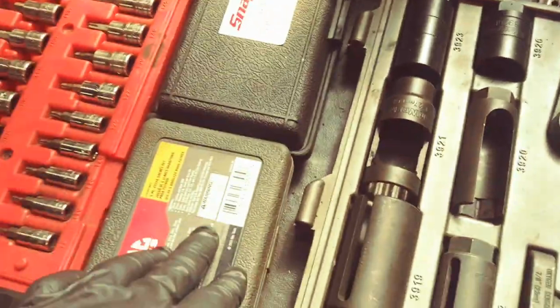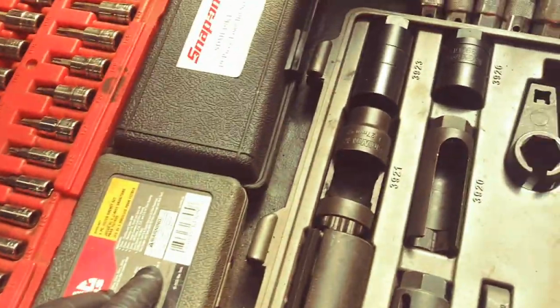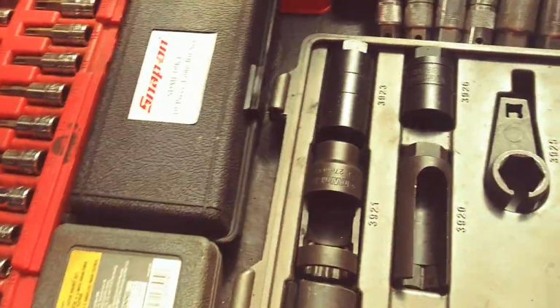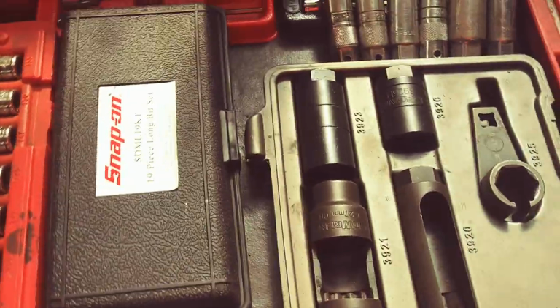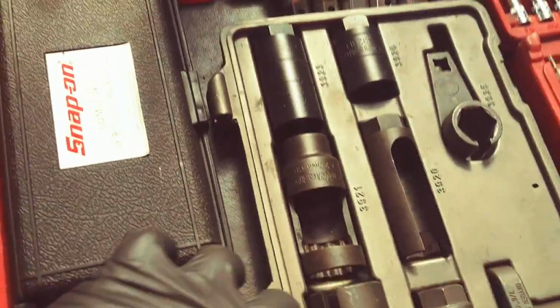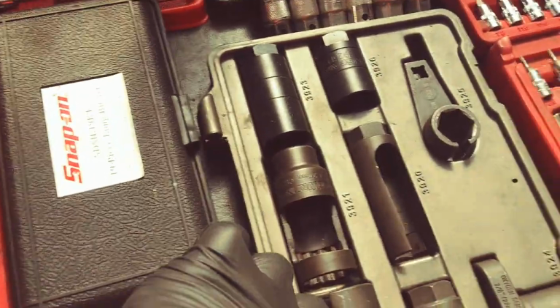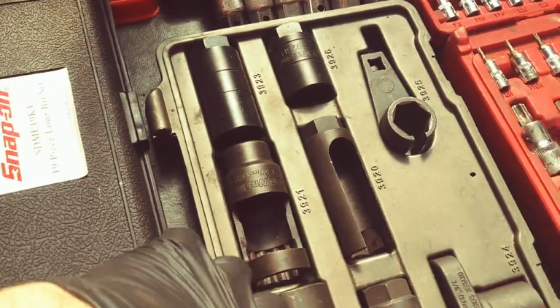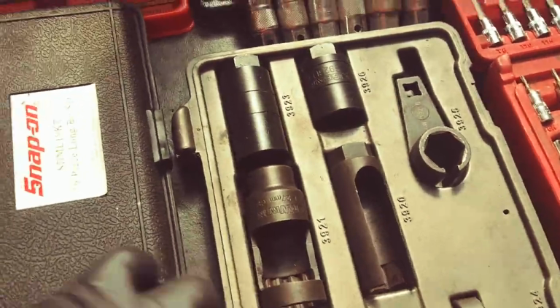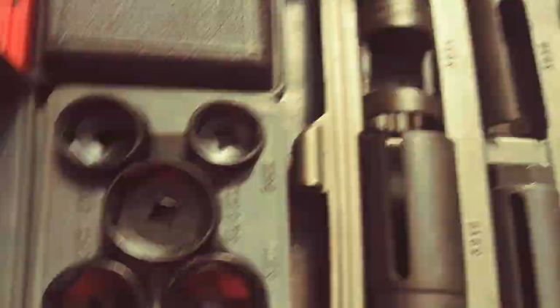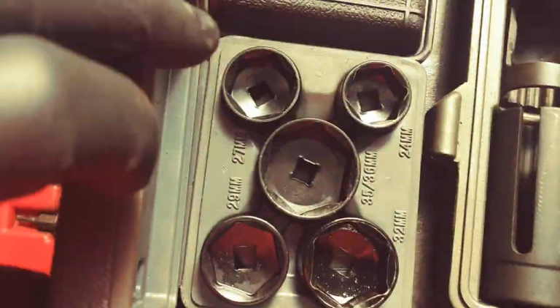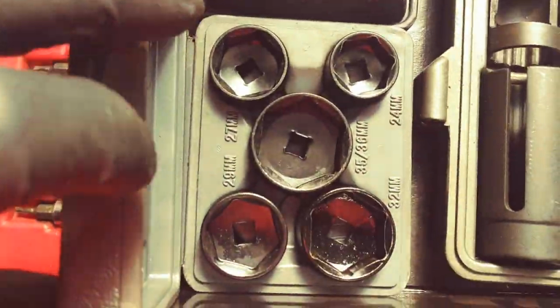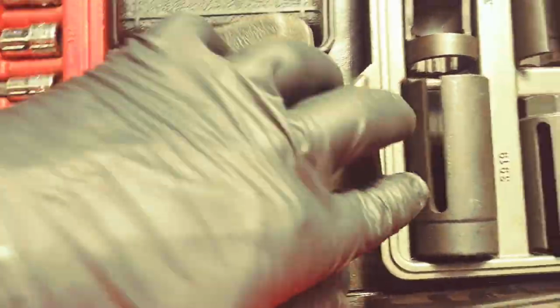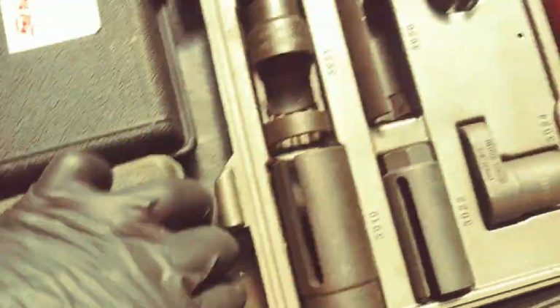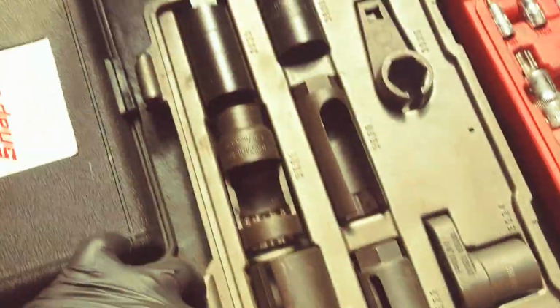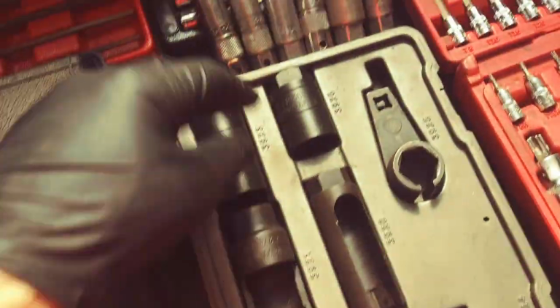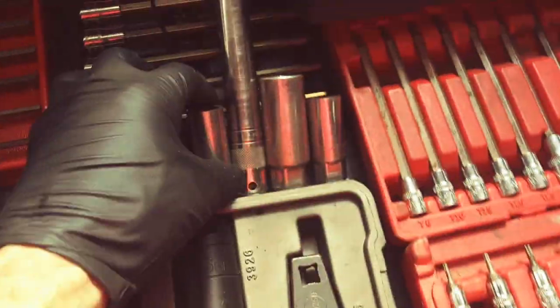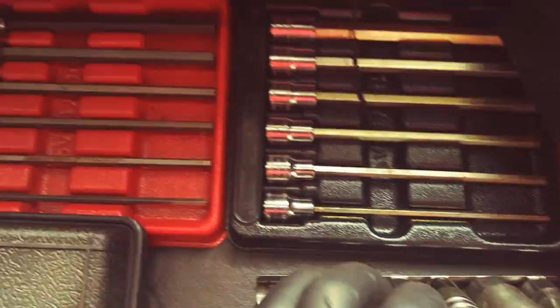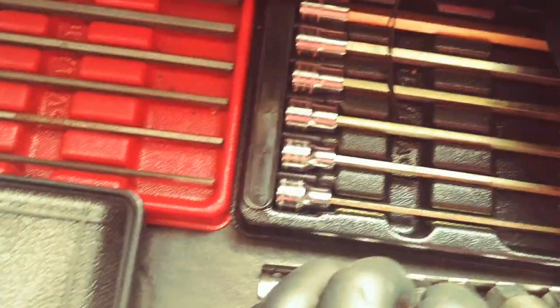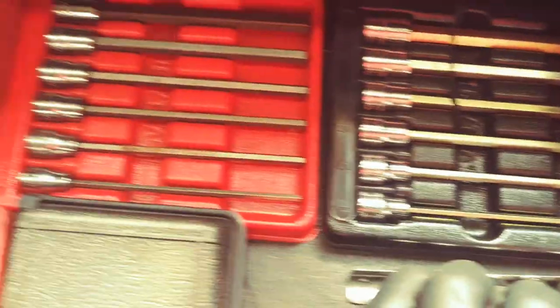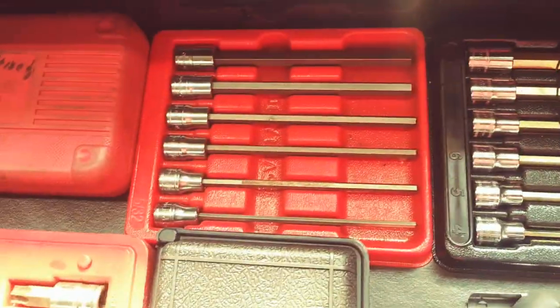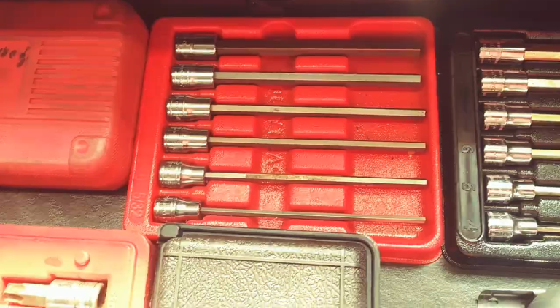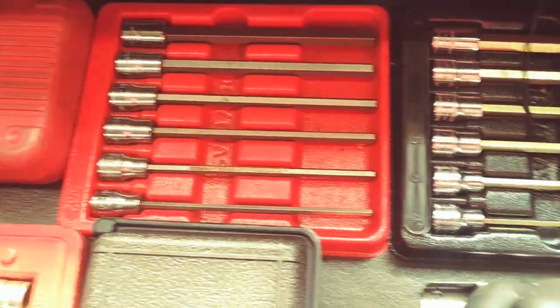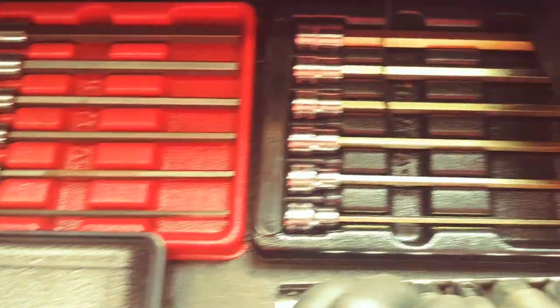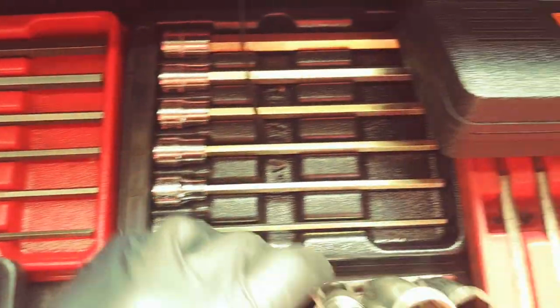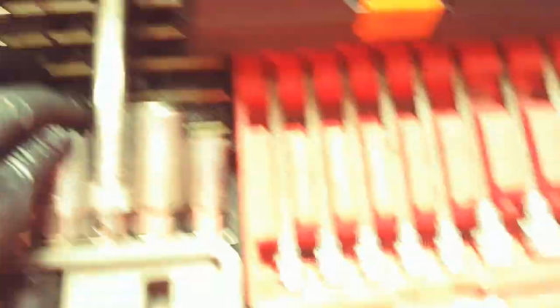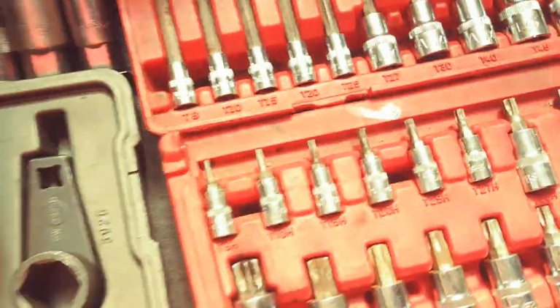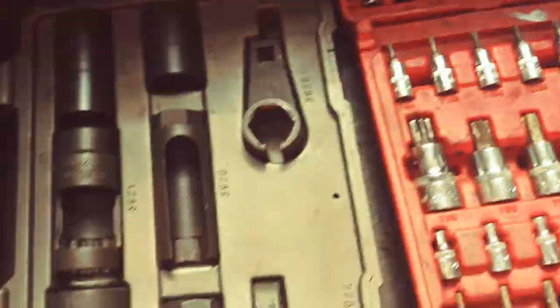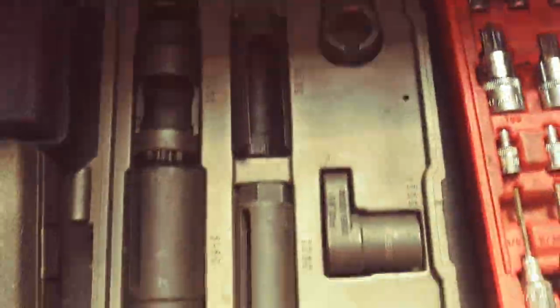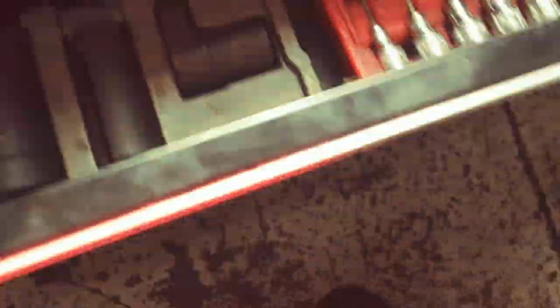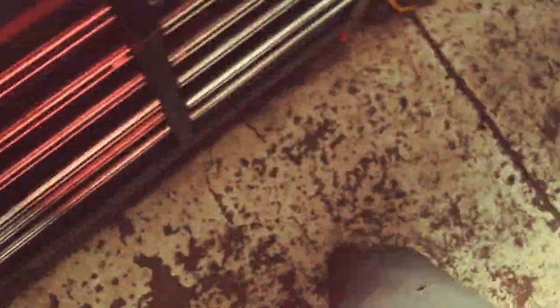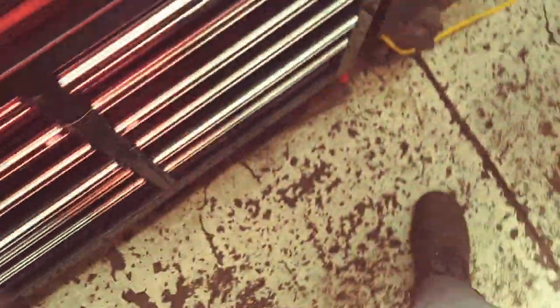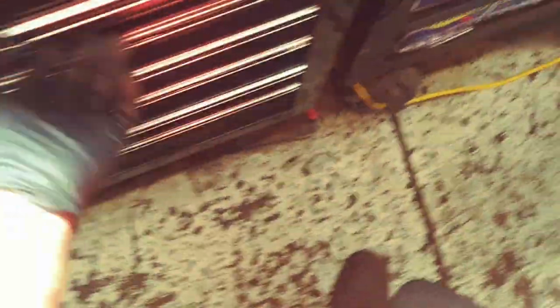Oil sockets. Long Allens, just for the Euros.